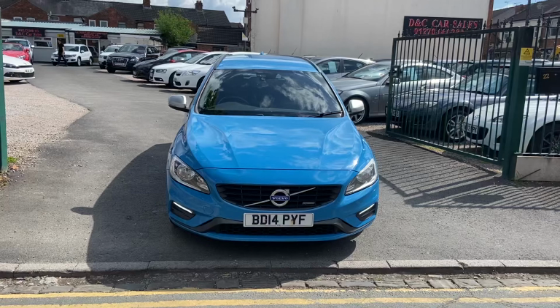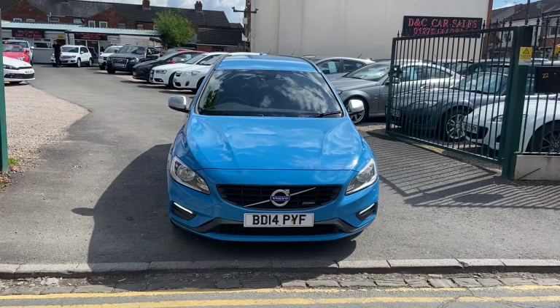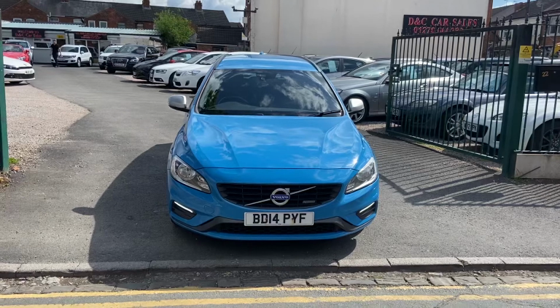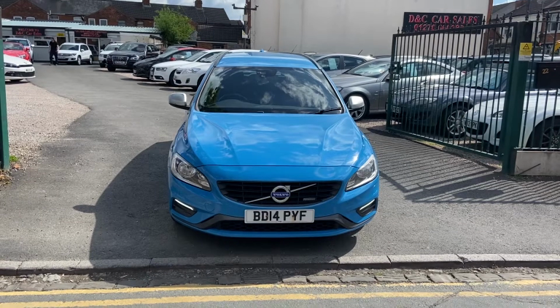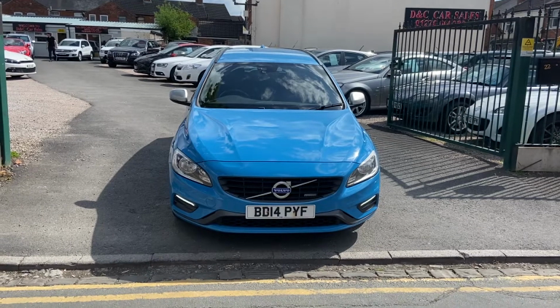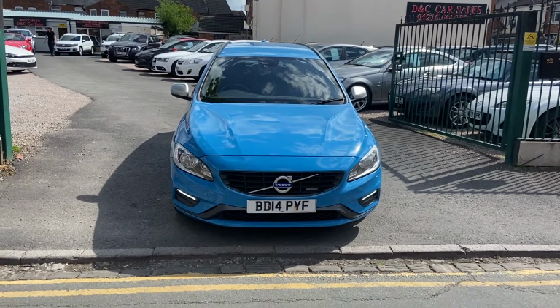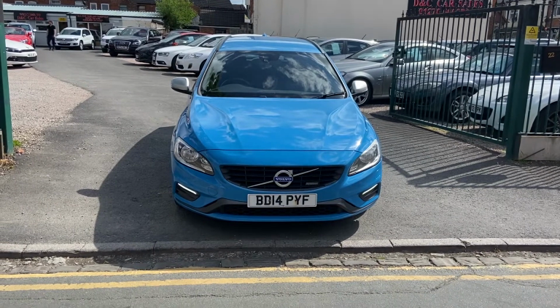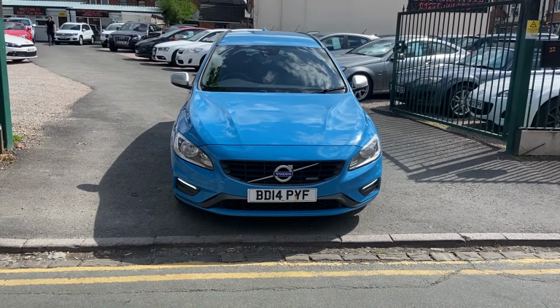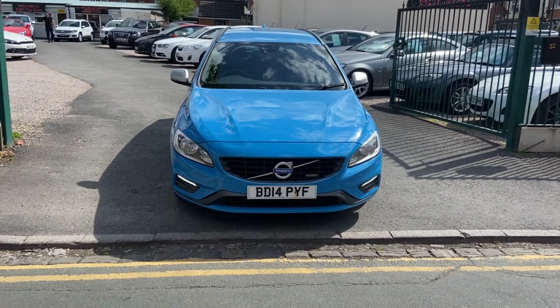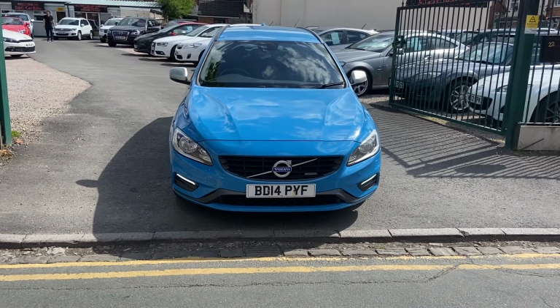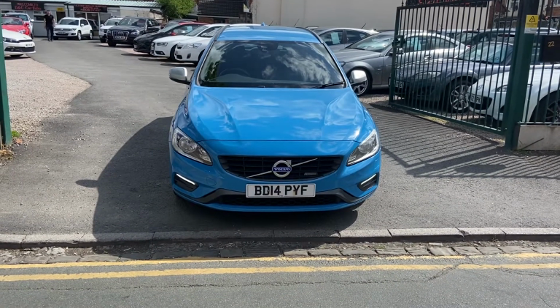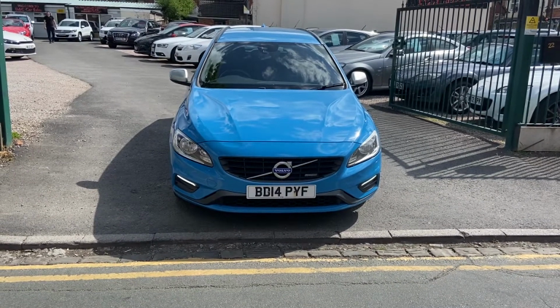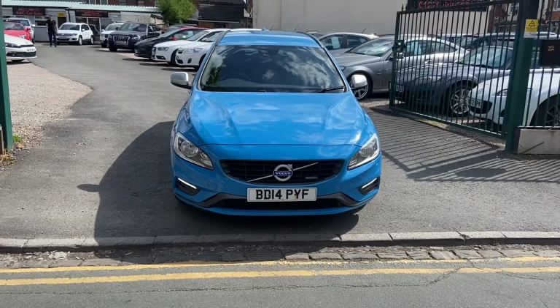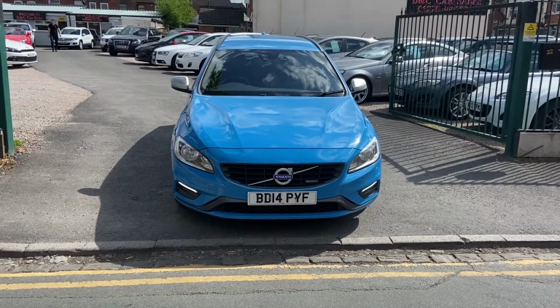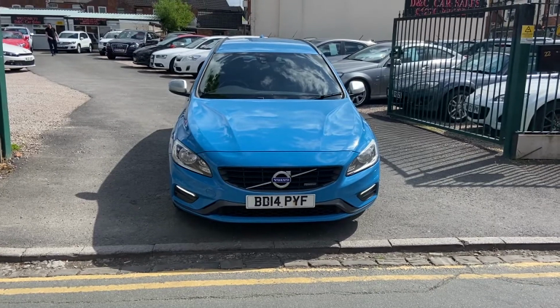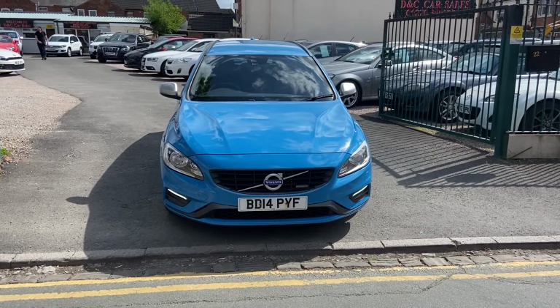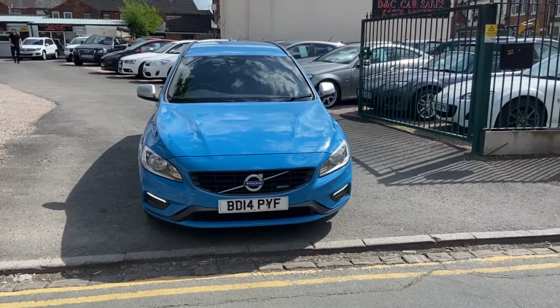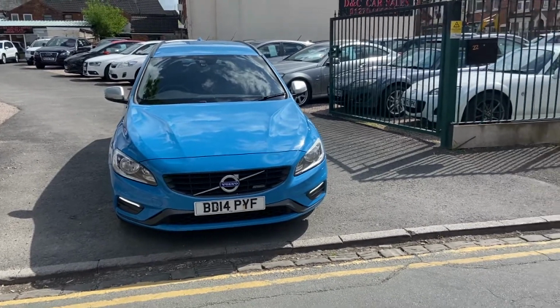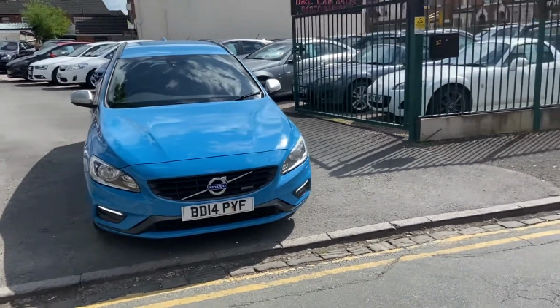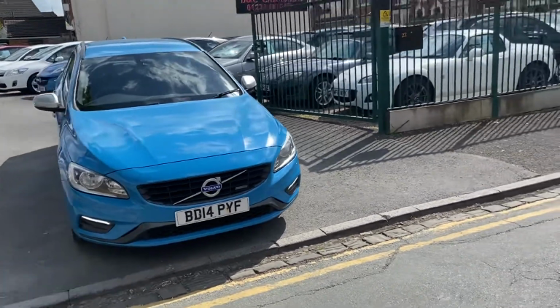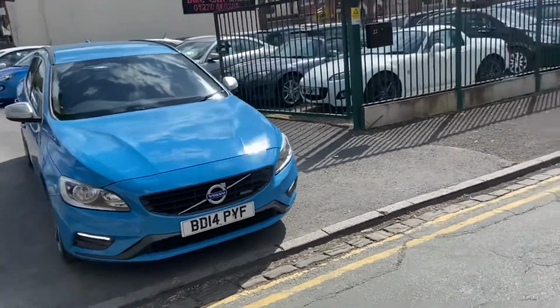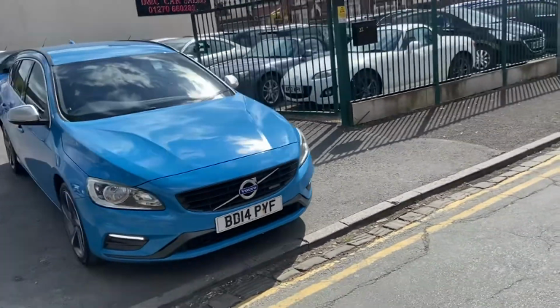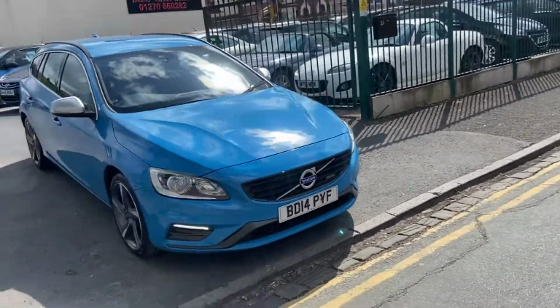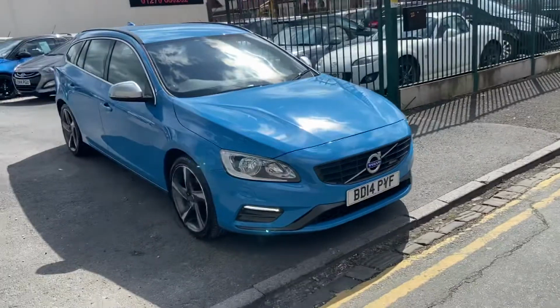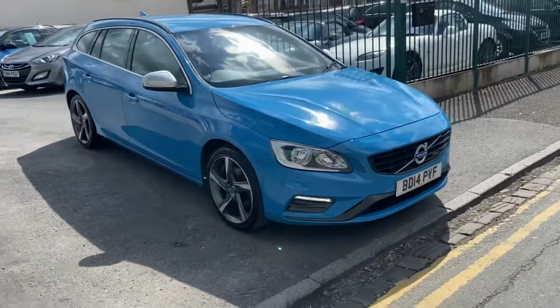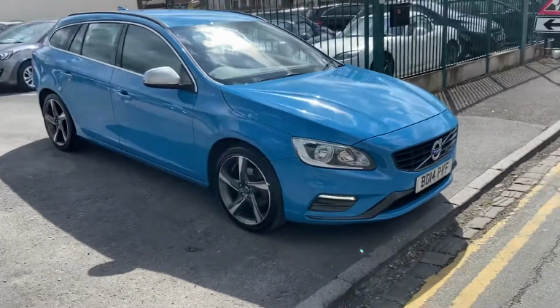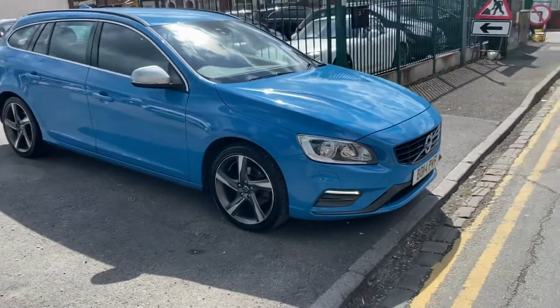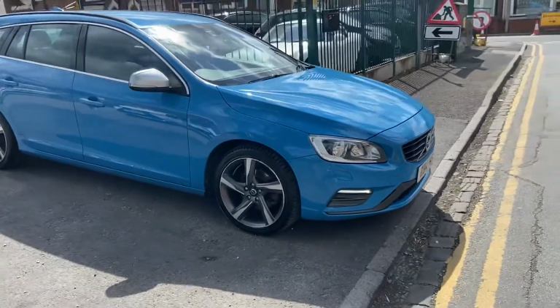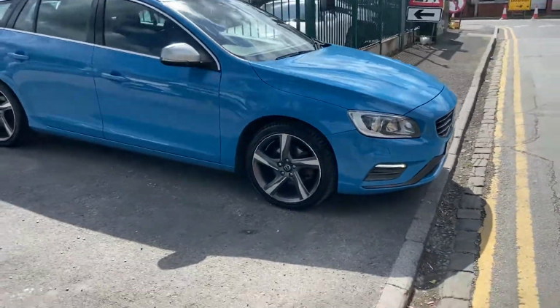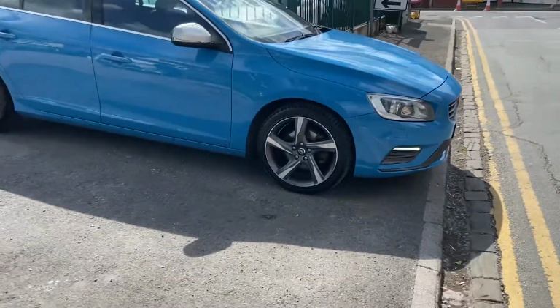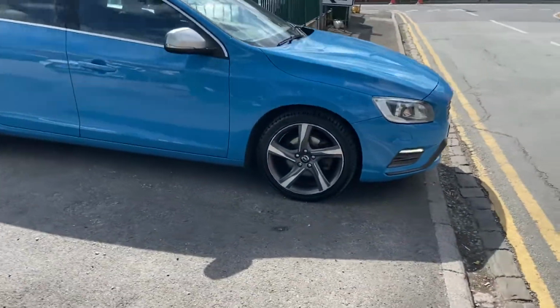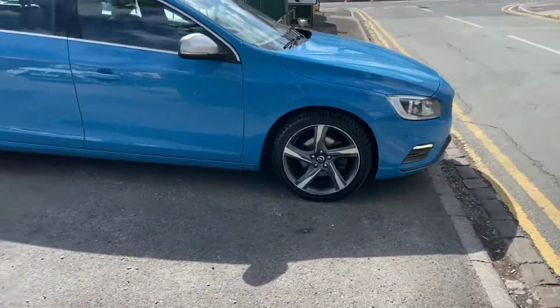Welcome to Deaton C car sales in Crewe, Cheshire. A quick walk around our Volvo V60 R design. A stunning bright blue, very sporty thing.